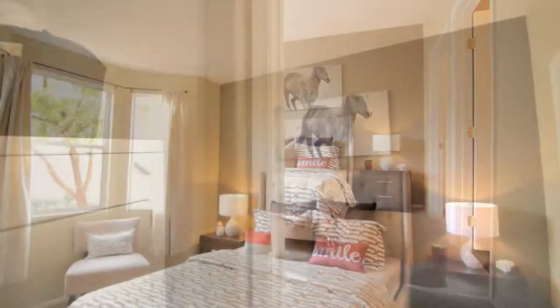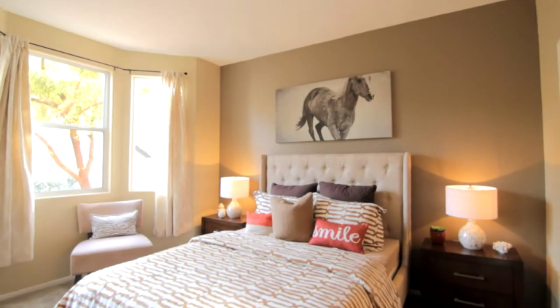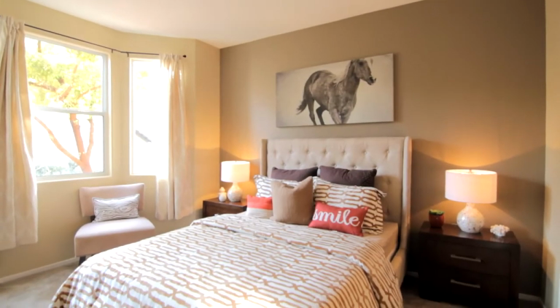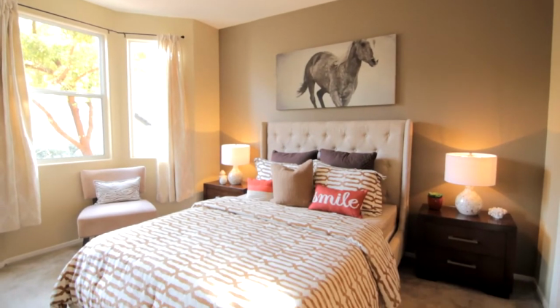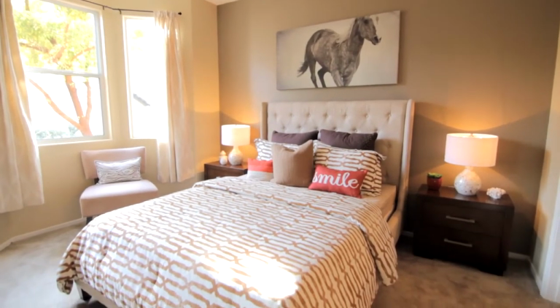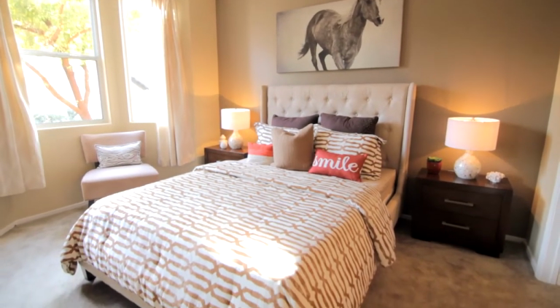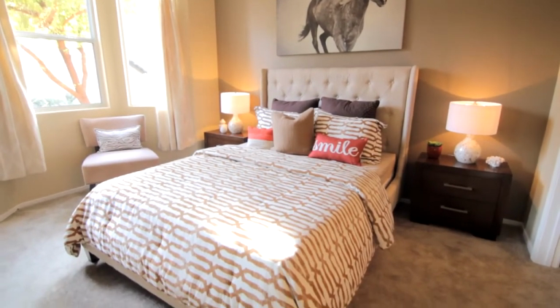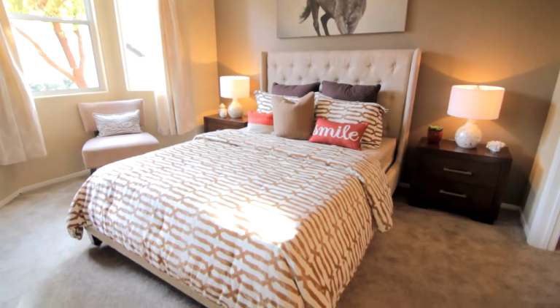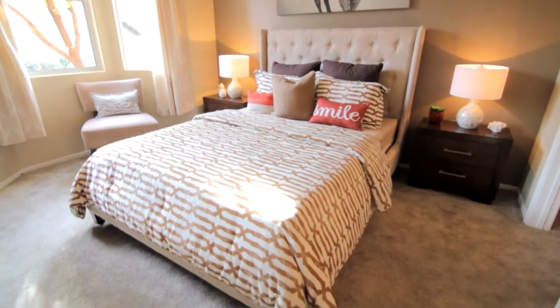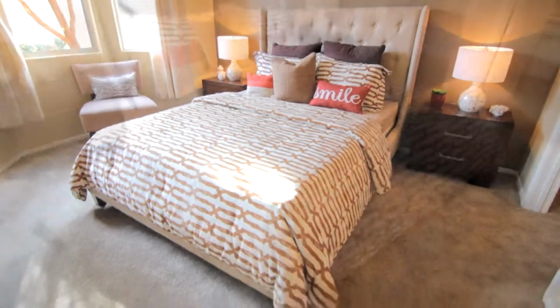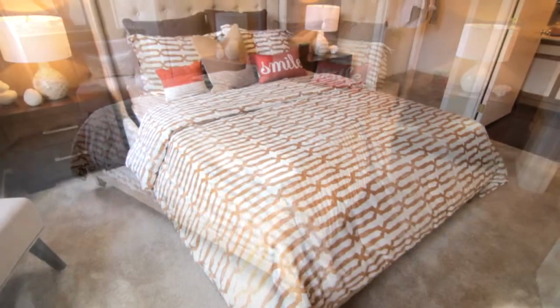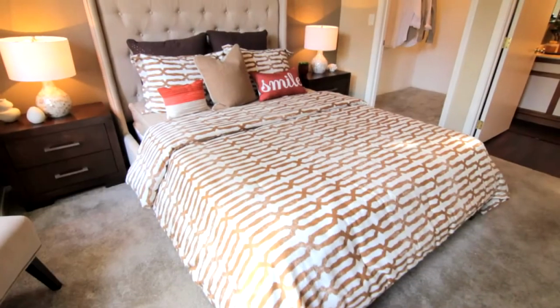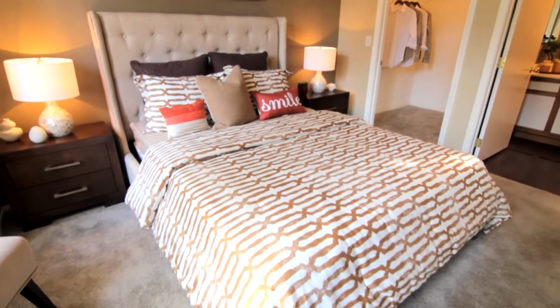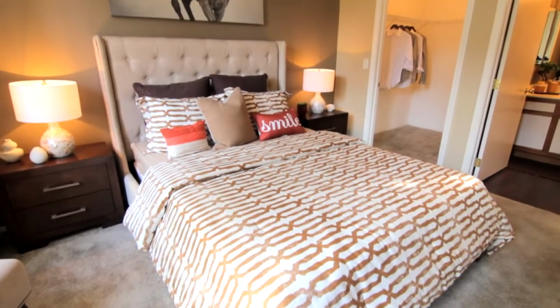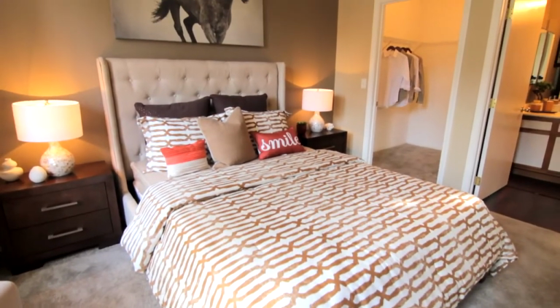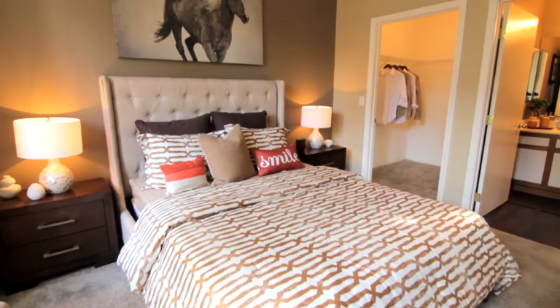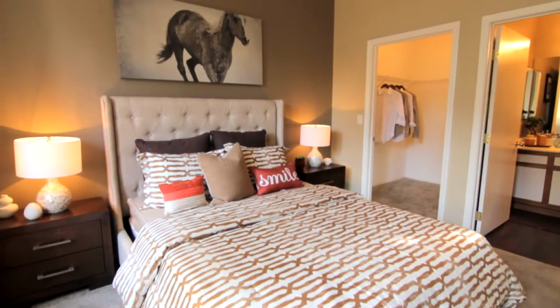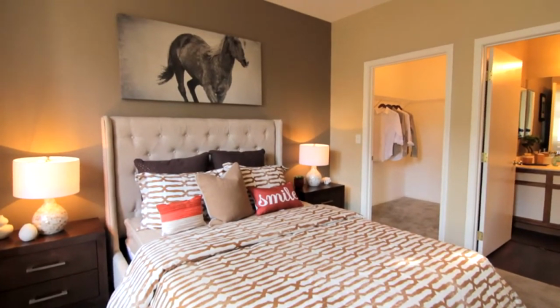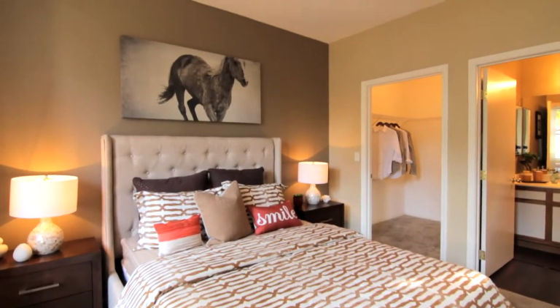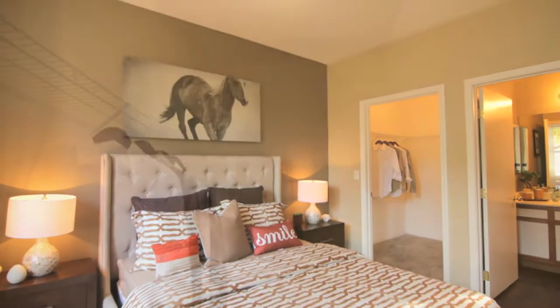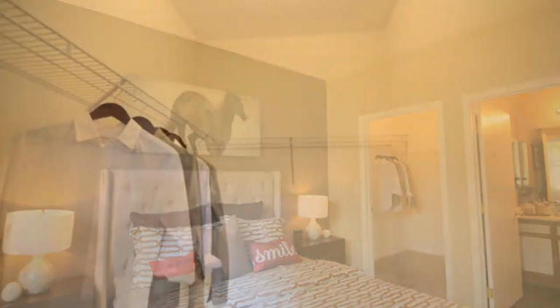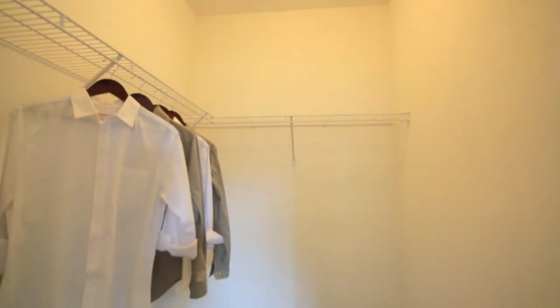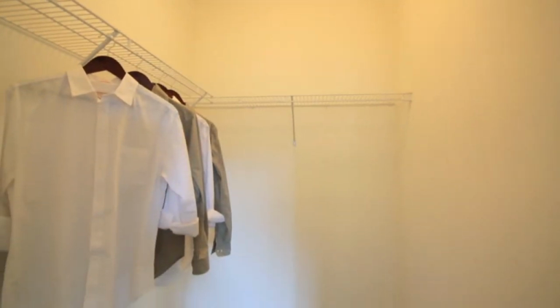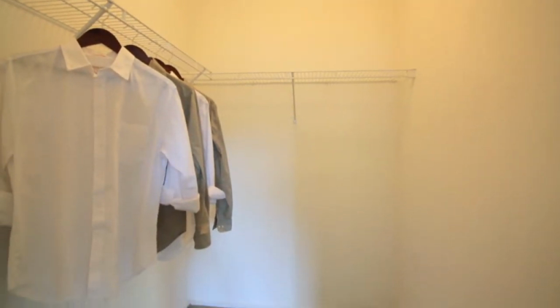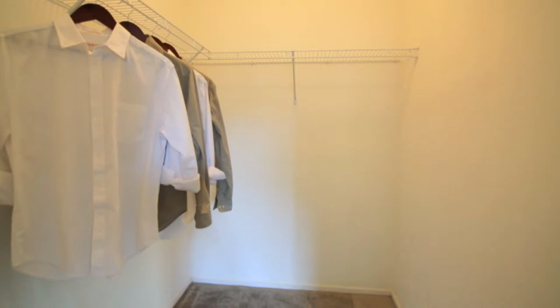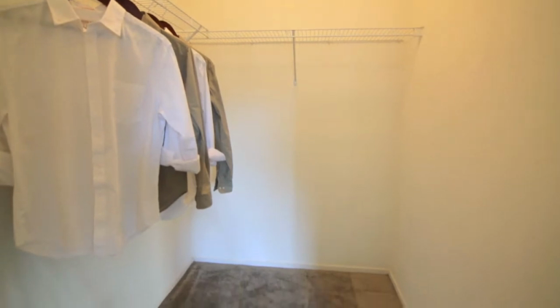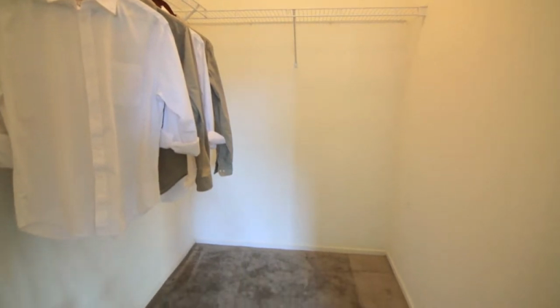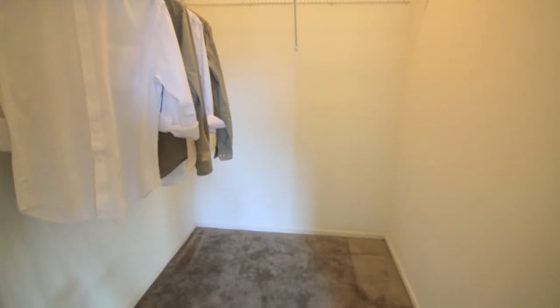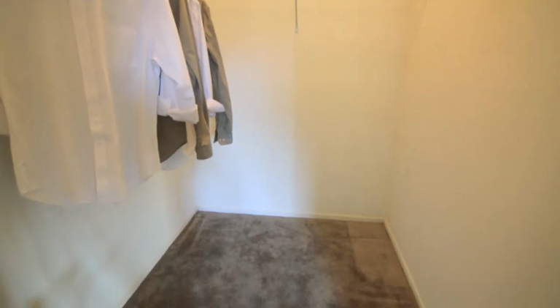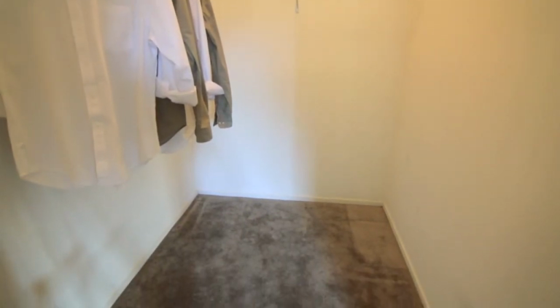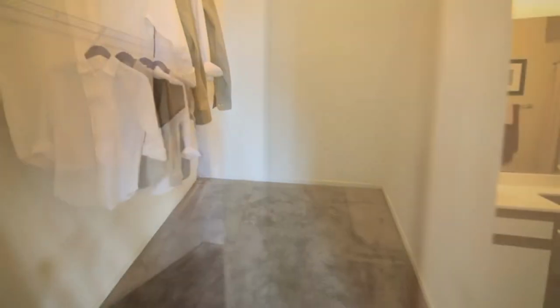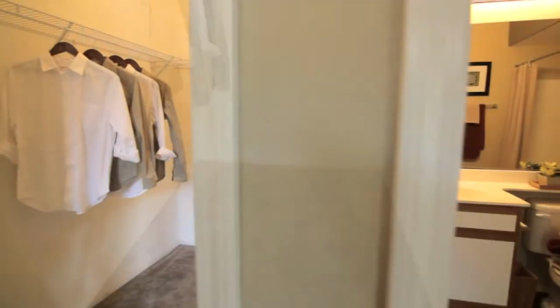The master bedroom is truly a place of serenity. This exceptionally nice contemporary retreat includes a walk-in closet with room to store important belongings.